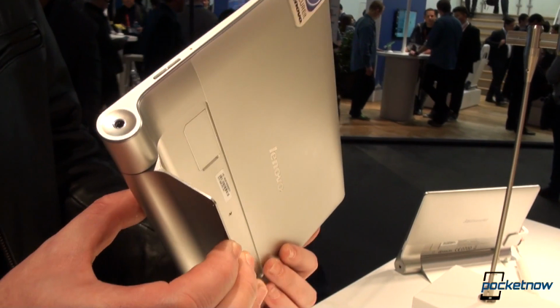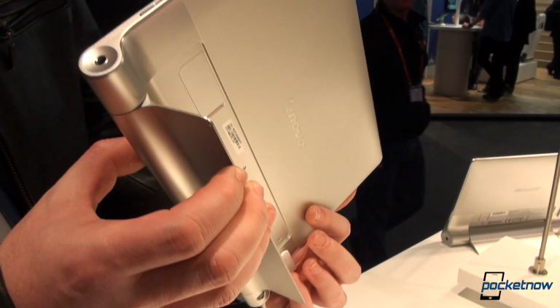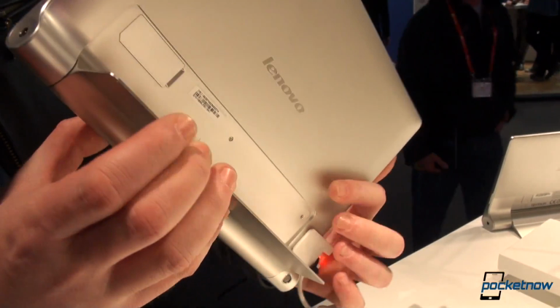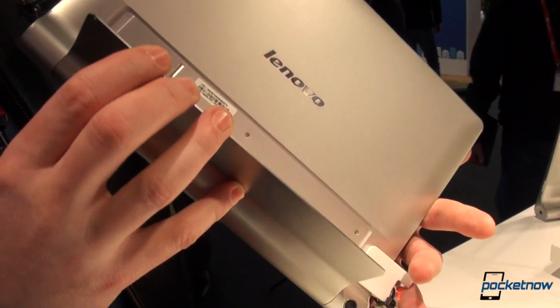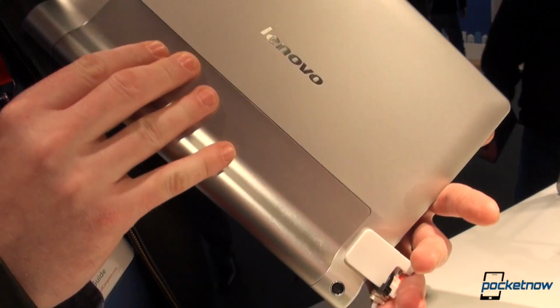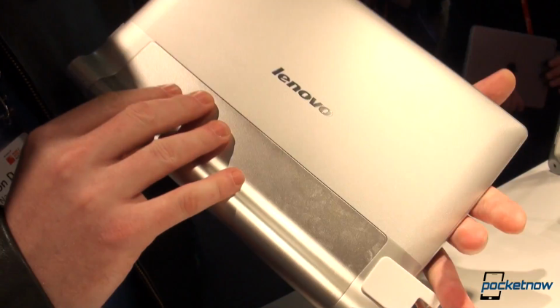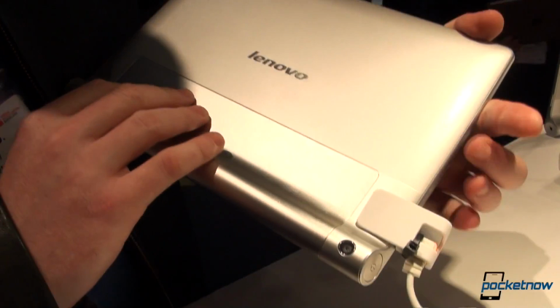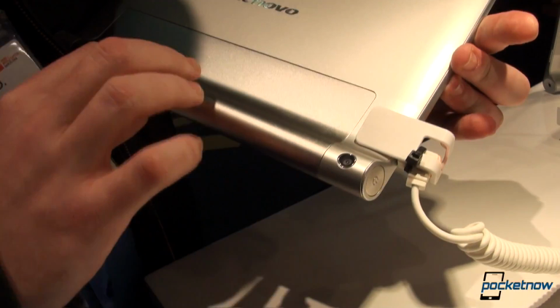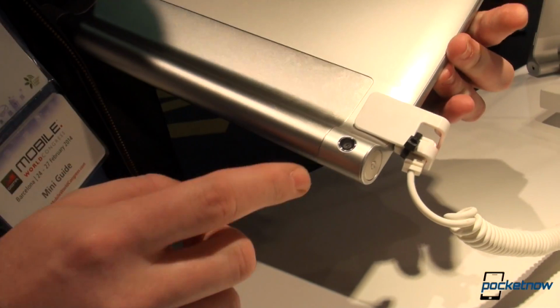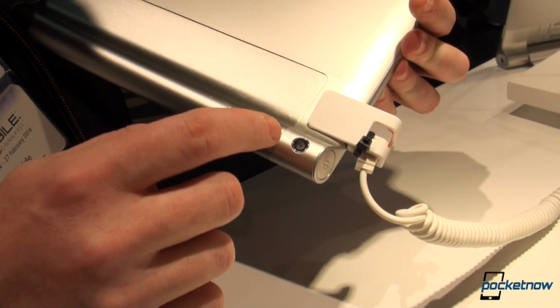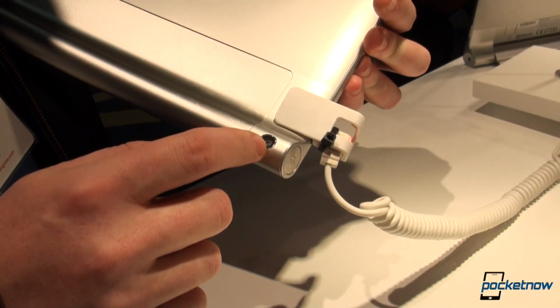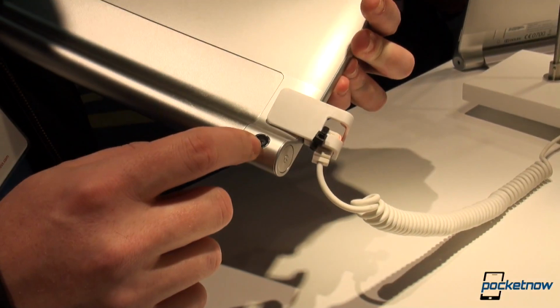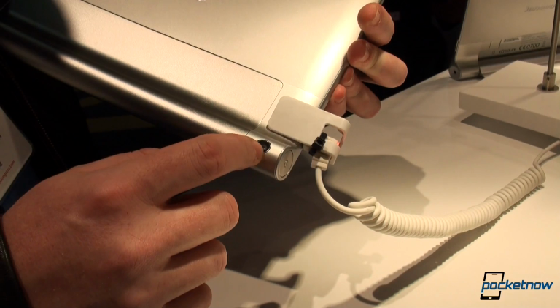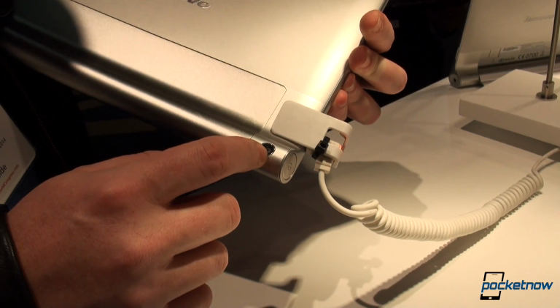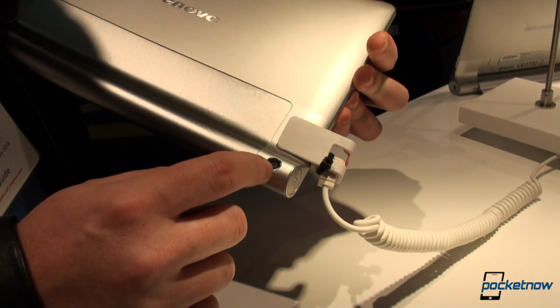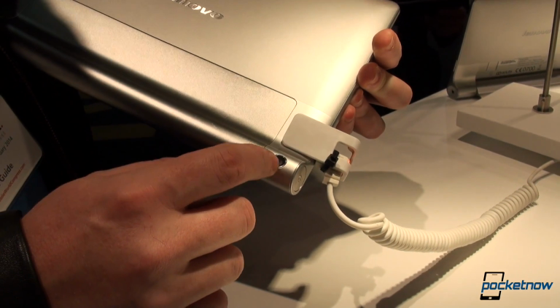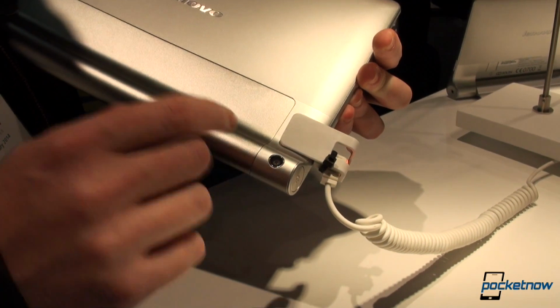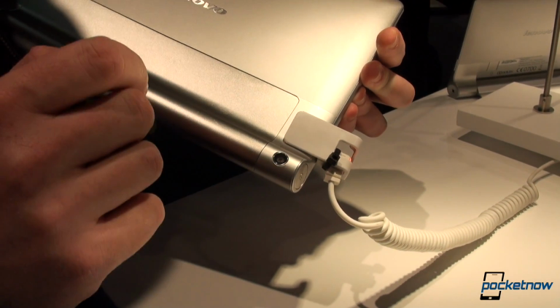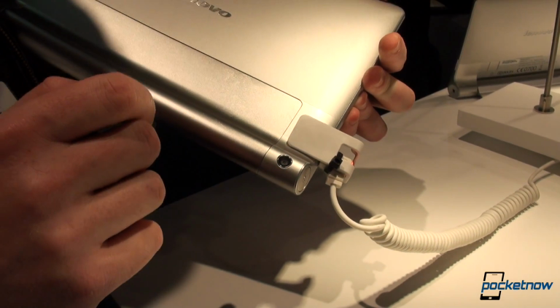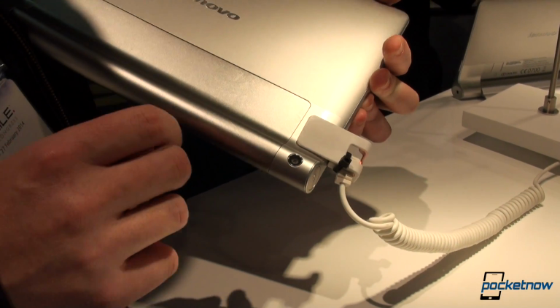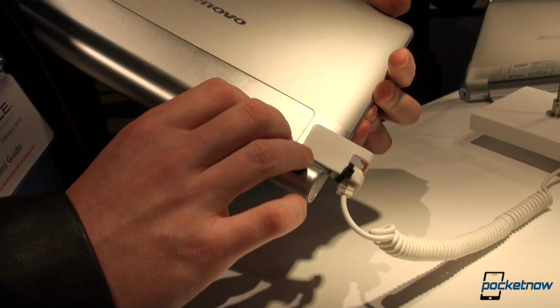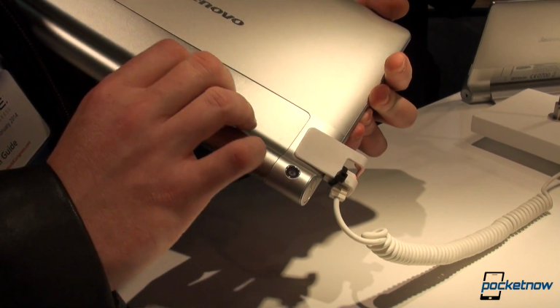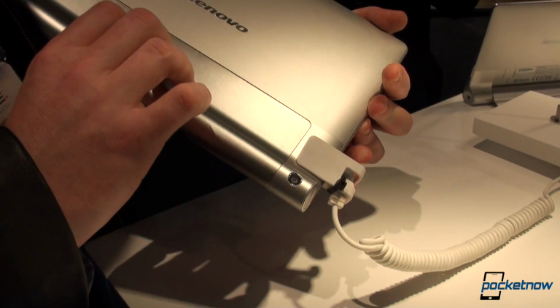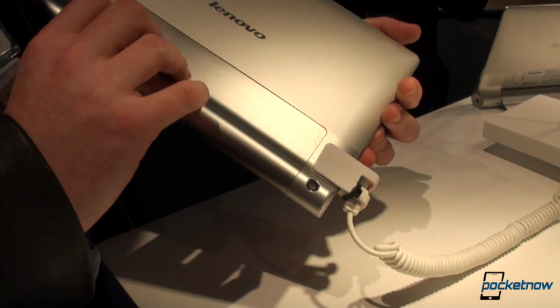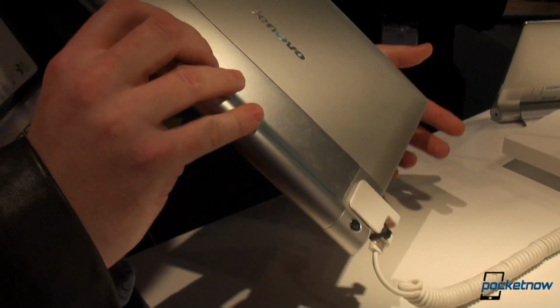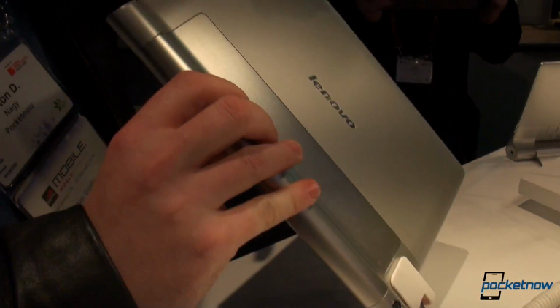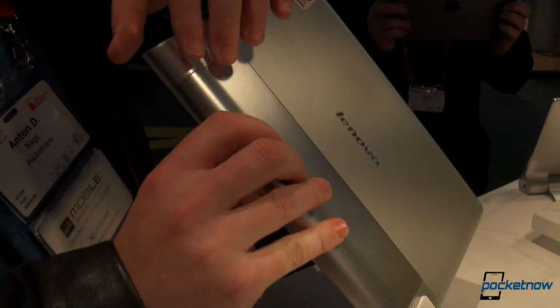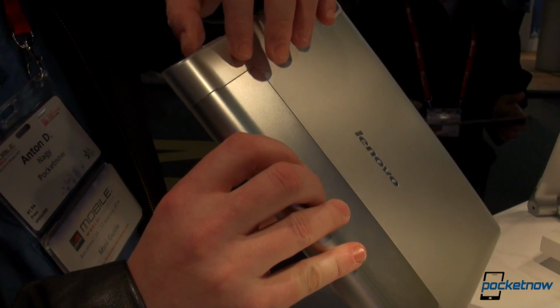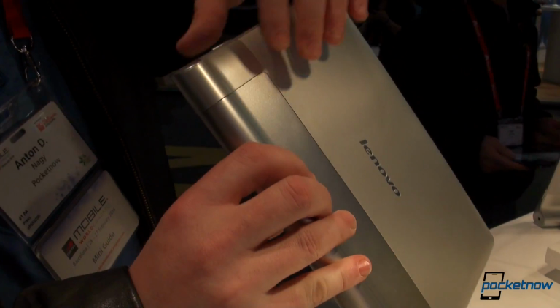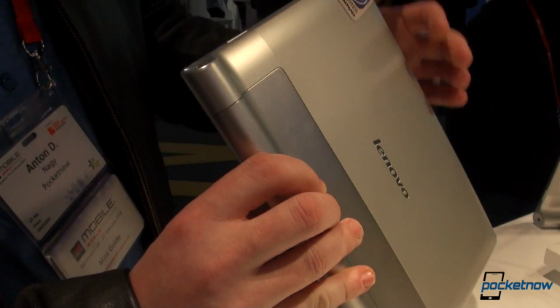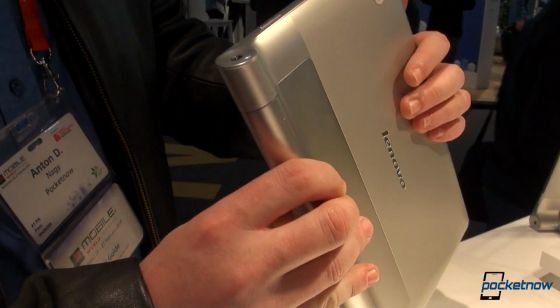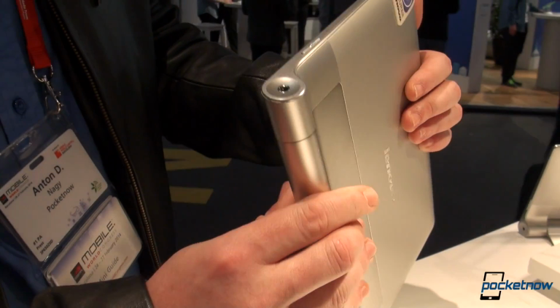Let's close this flap and take a look at the back. There is one single camera without flash, which is 8 megapixels, and the entire battery is within this rounded bulk here.